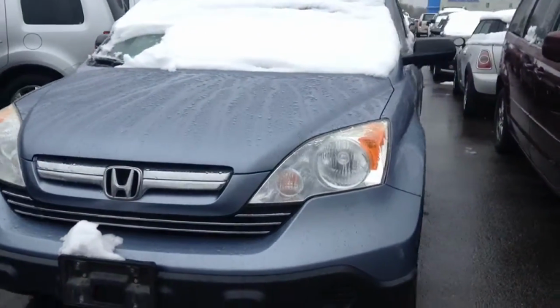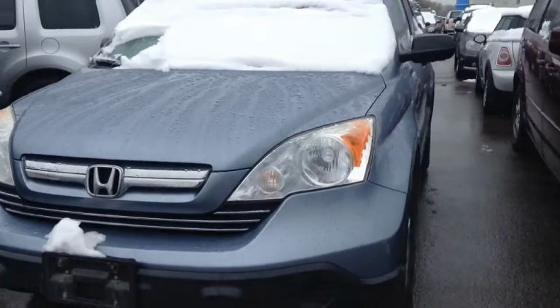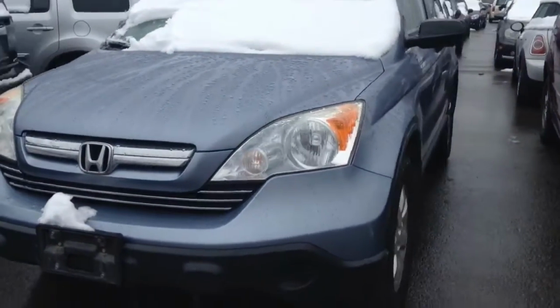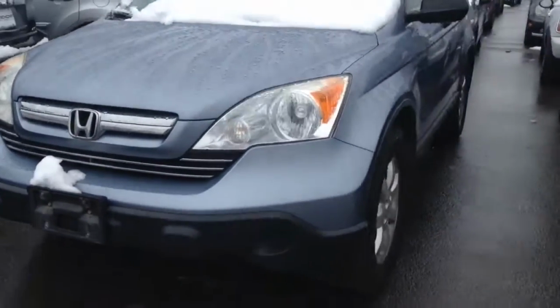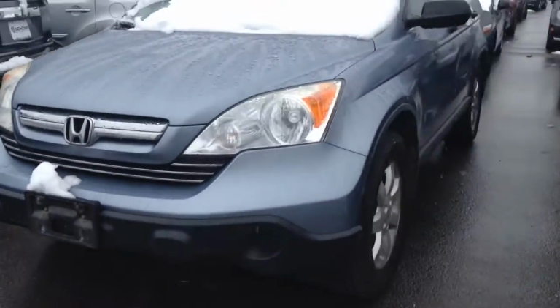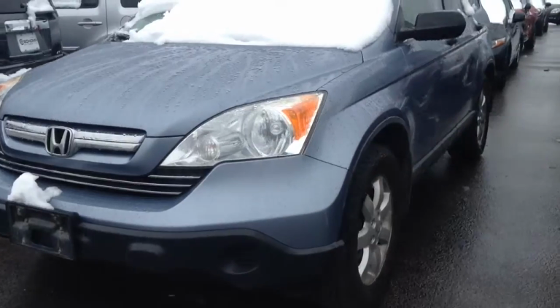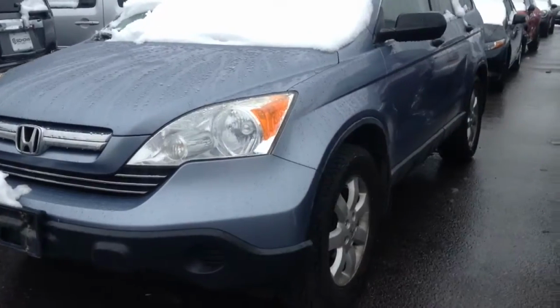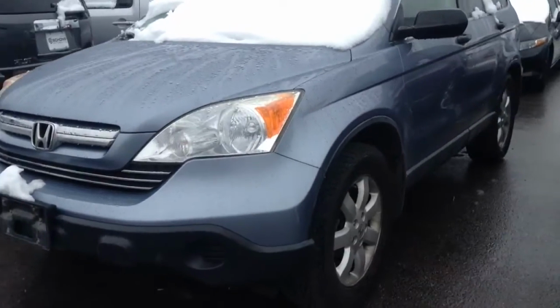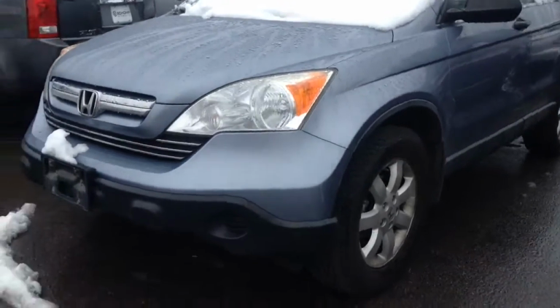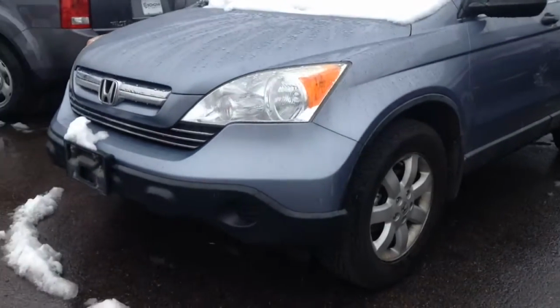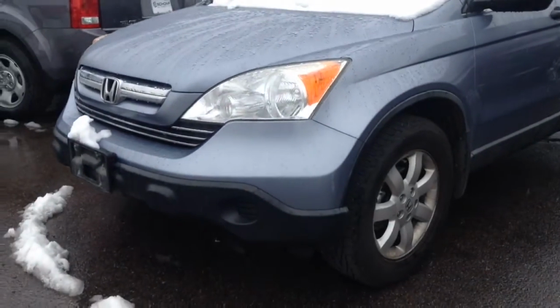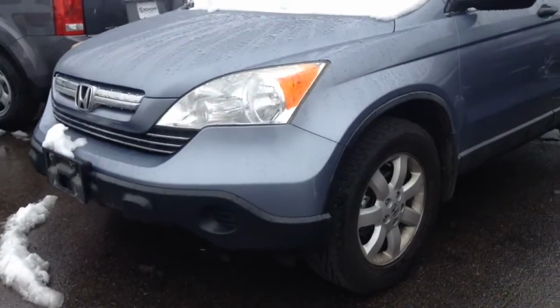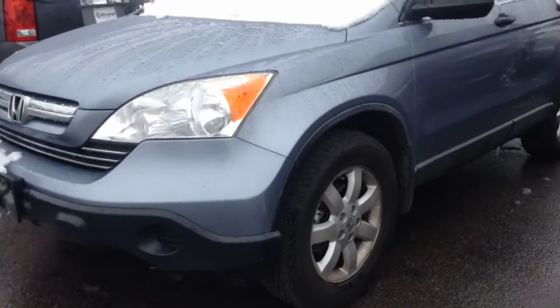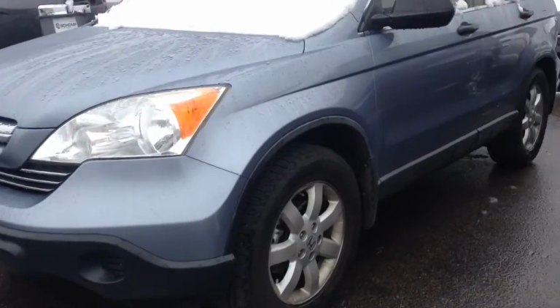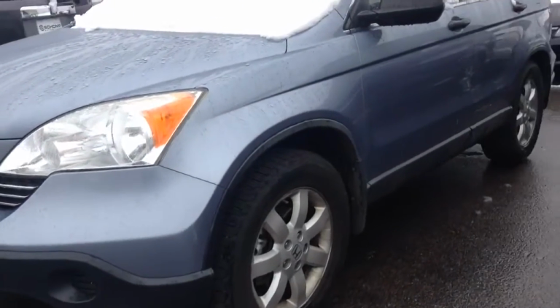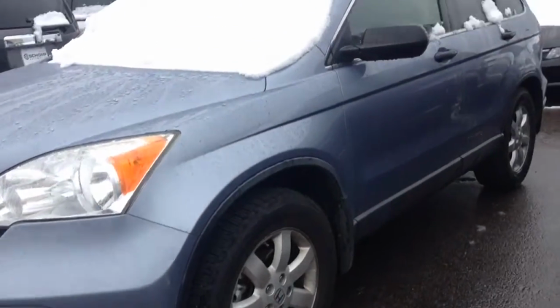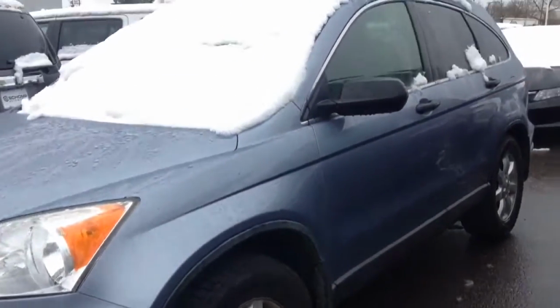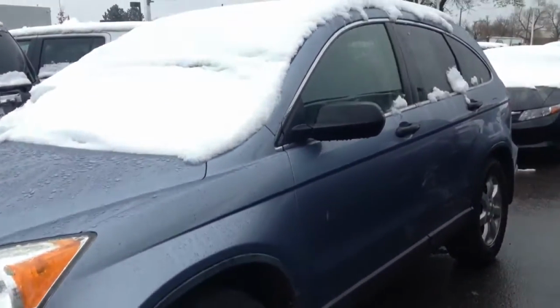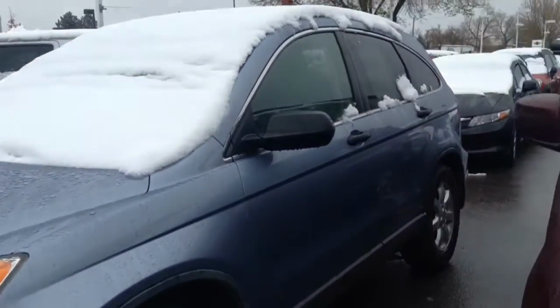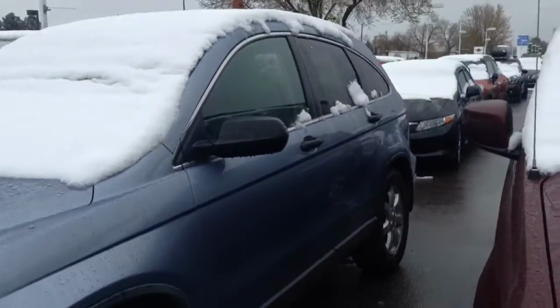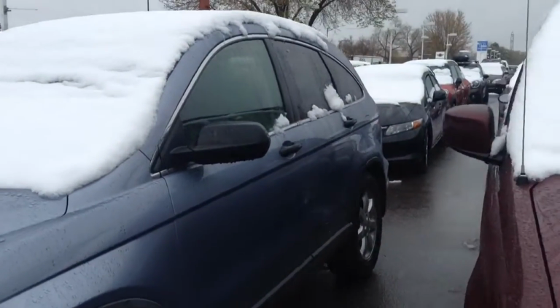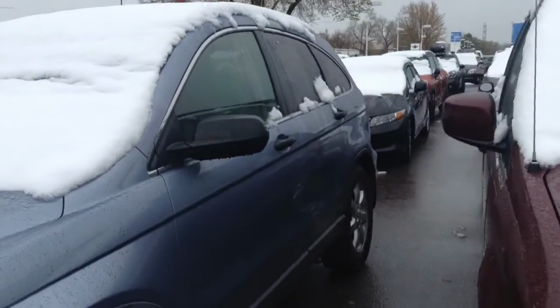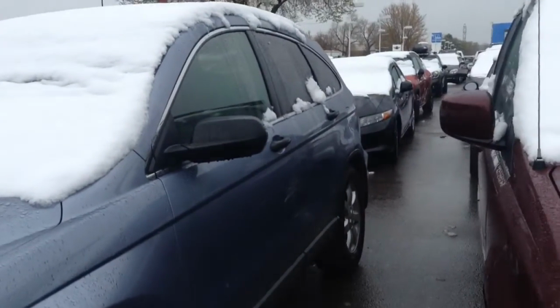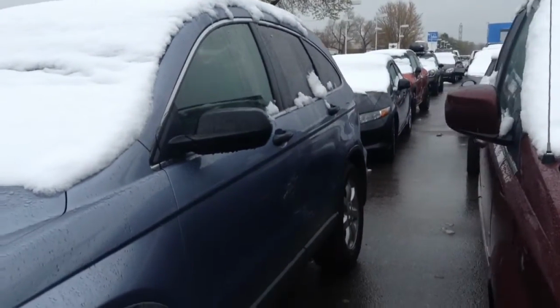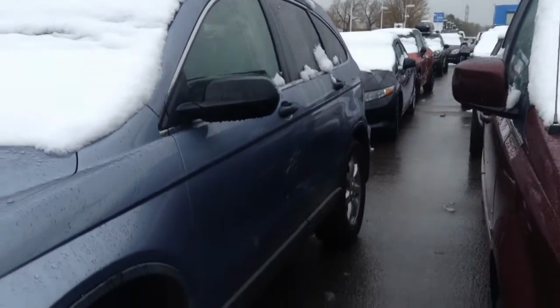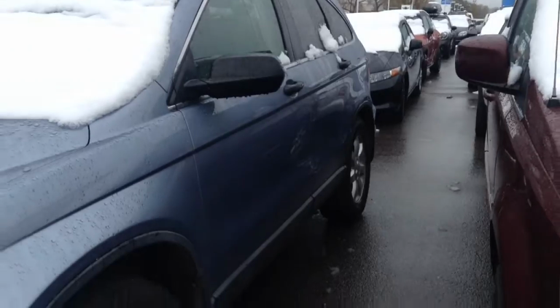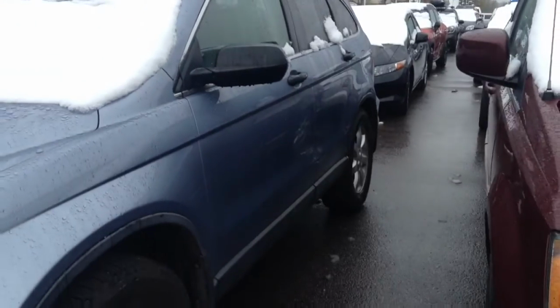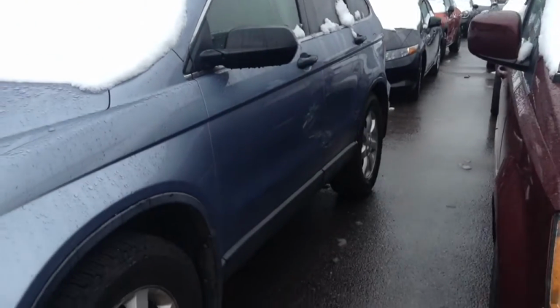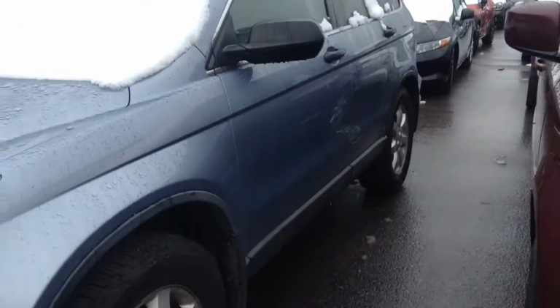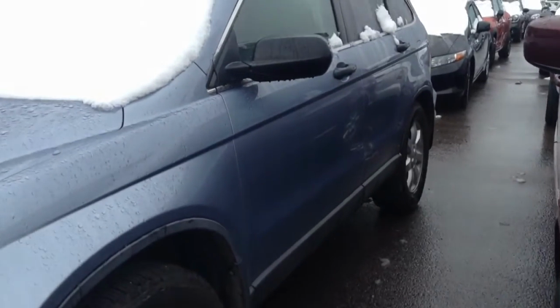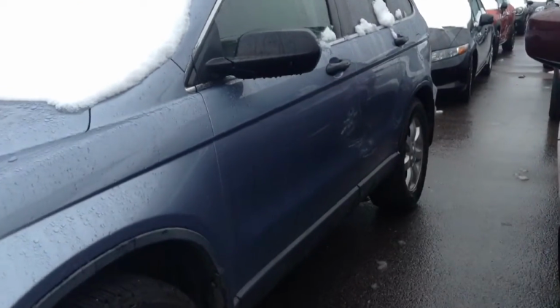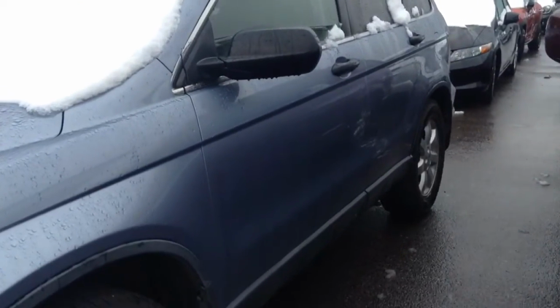It is still waiting to be inspected, but I thought I'd give you a quick little video of what it actually looks like since there aren't any pictures up on the website.